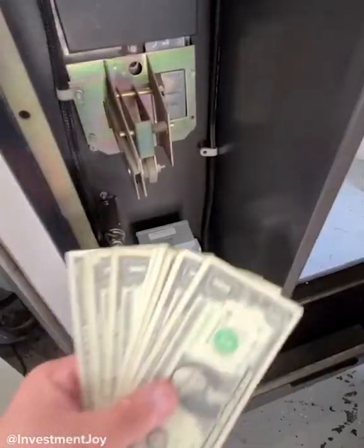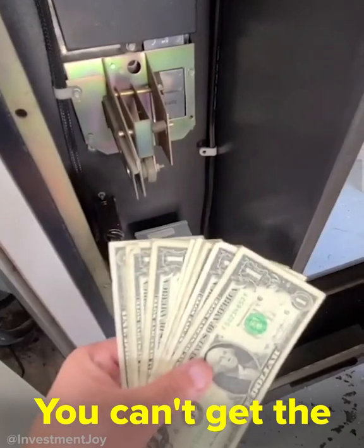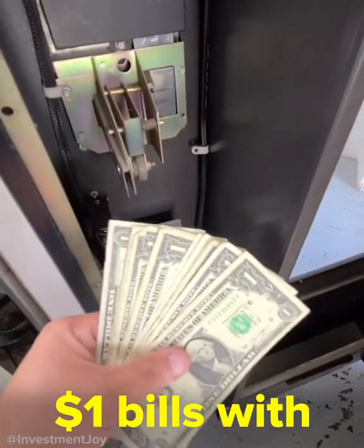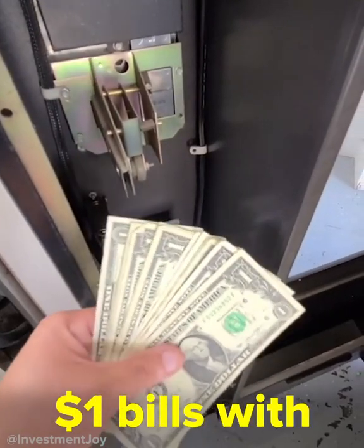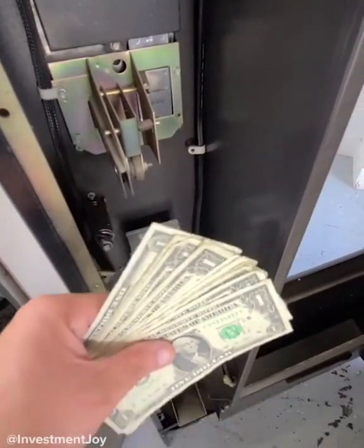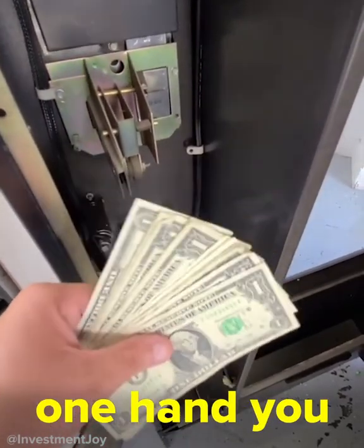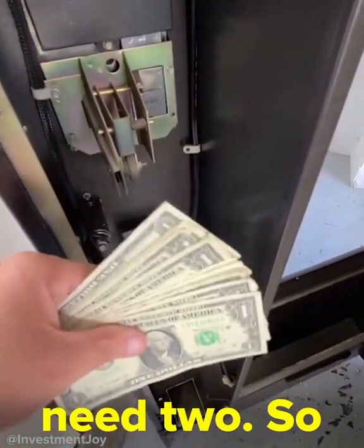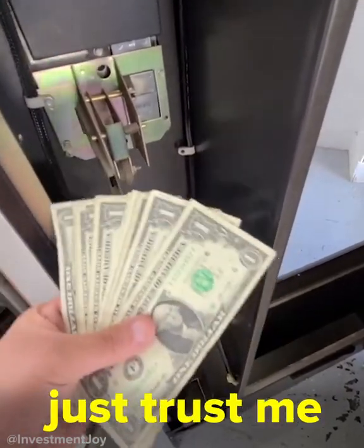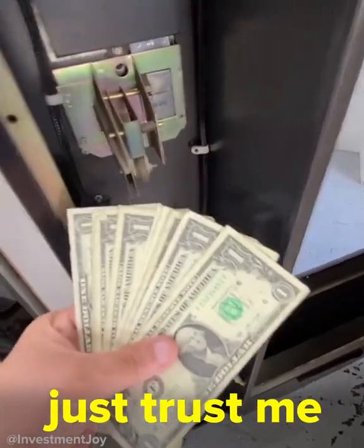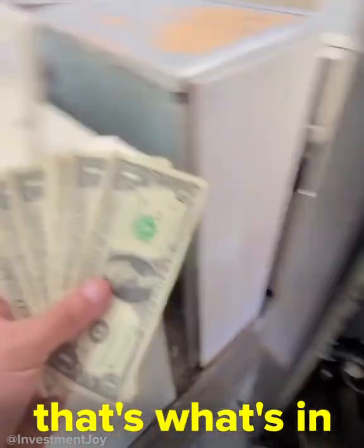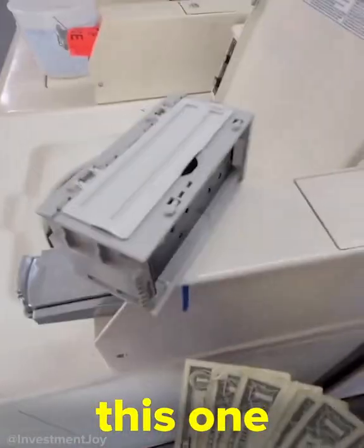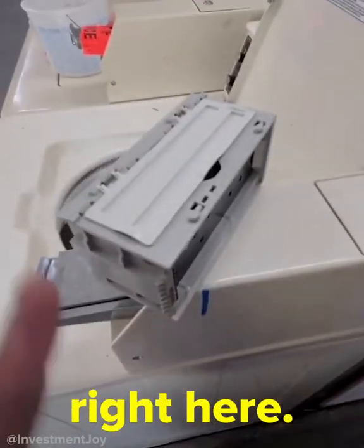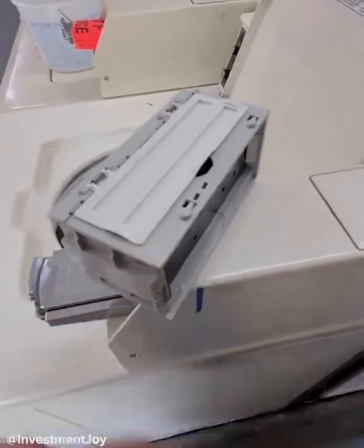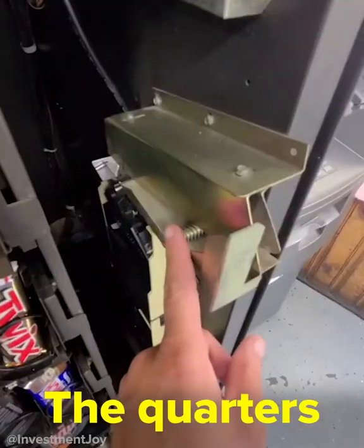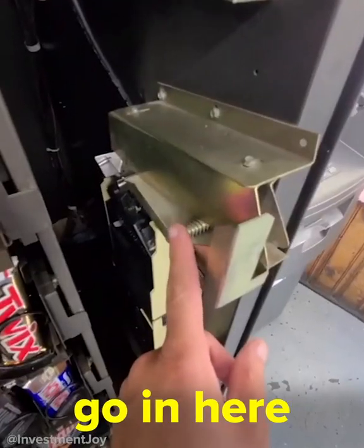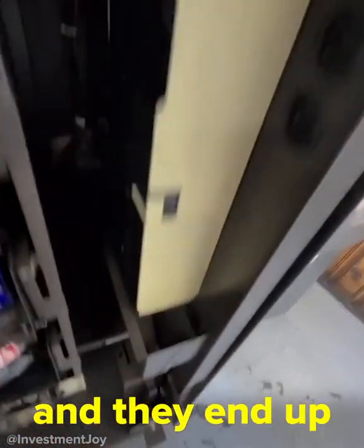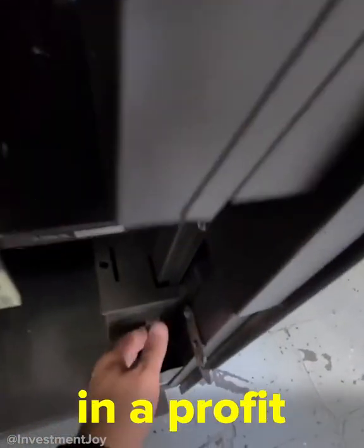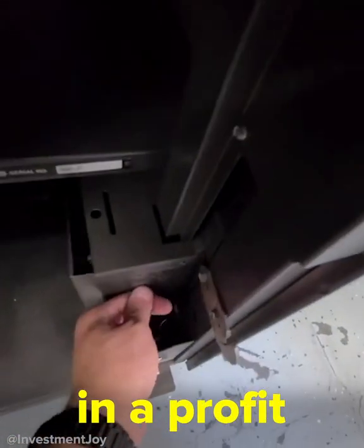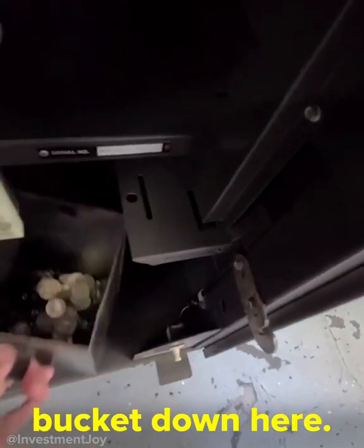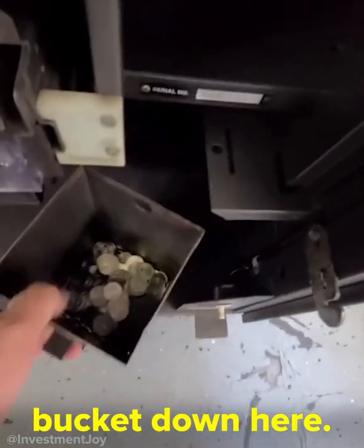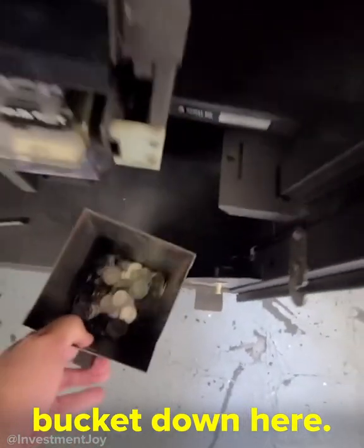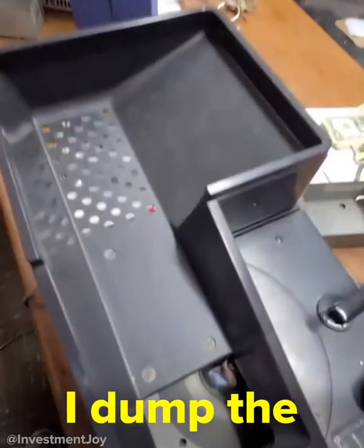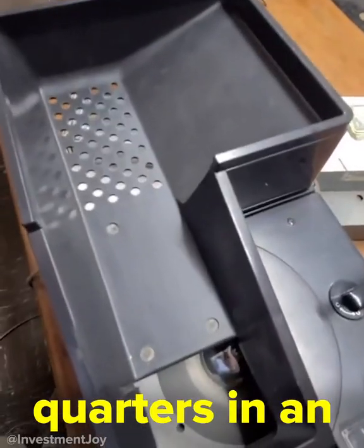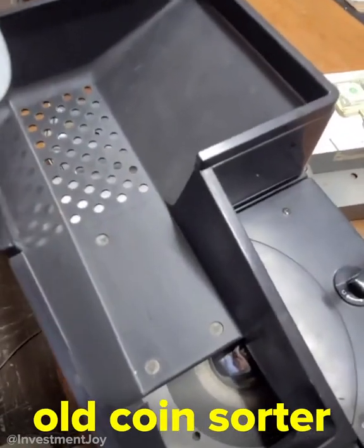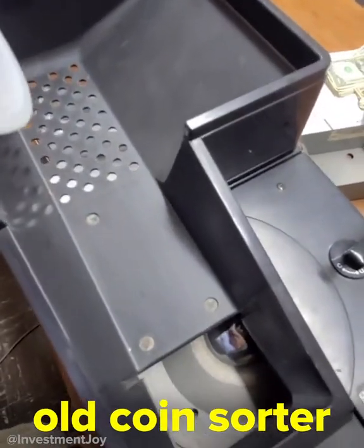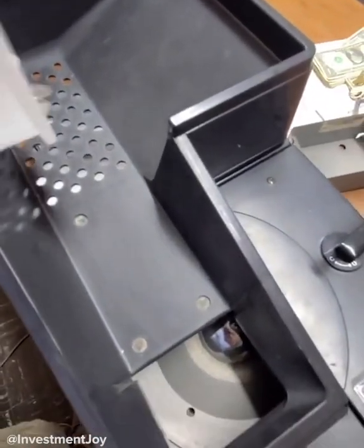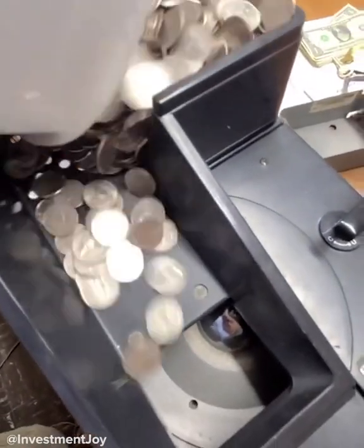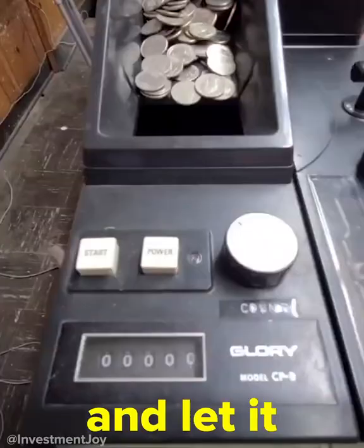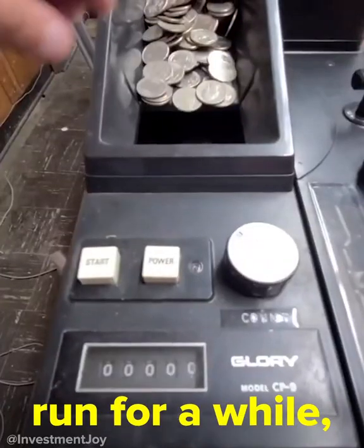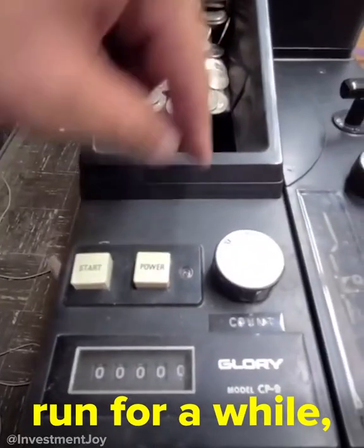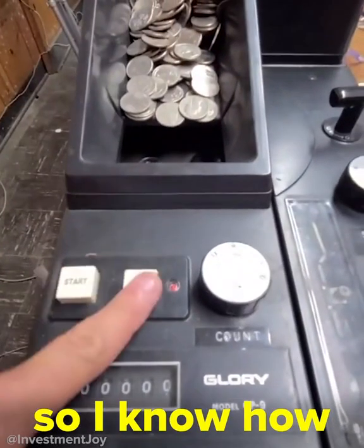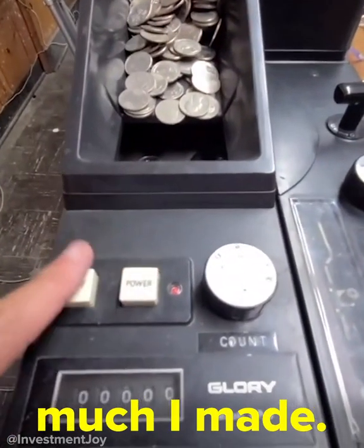You can't get the $1 bills with one hand, you need two — just trust me. That's what's in this one right here. The quarters go in here and they end up in a profit bucket down here. I dump the quarters in an old coin sorter and let it run for a while so I know how much I made.